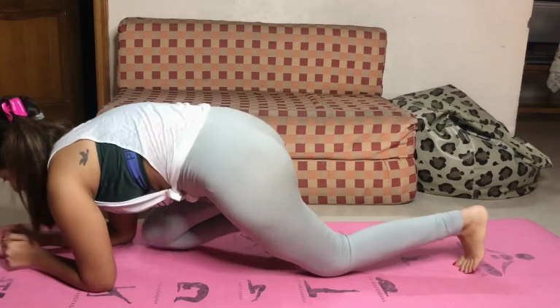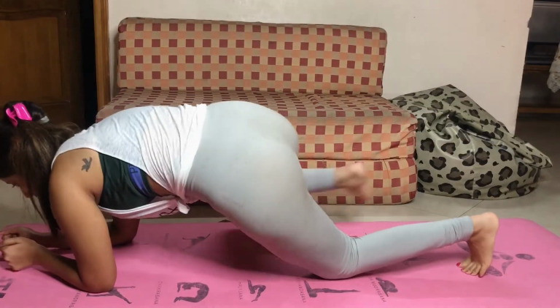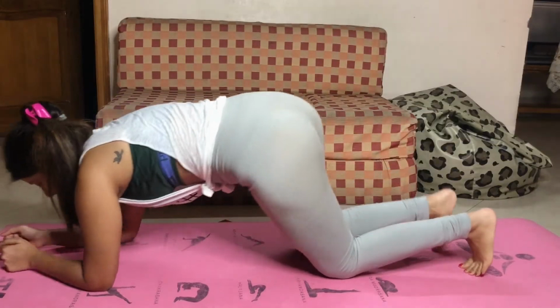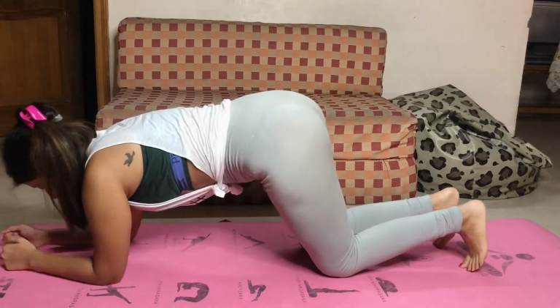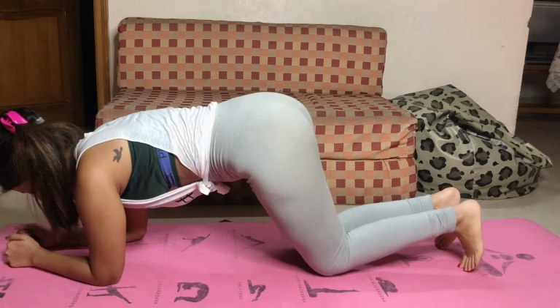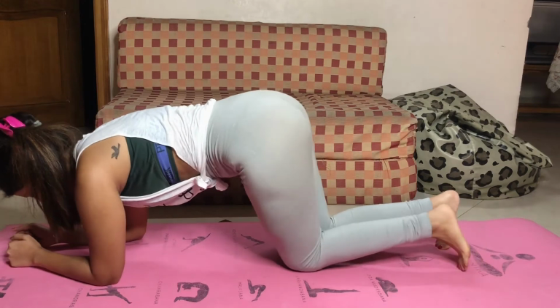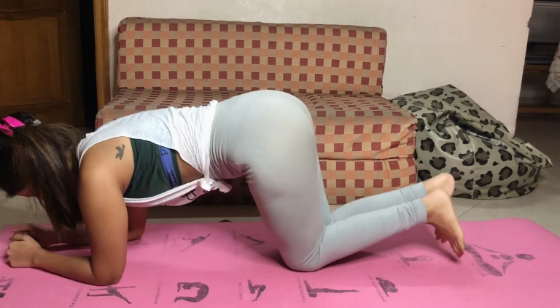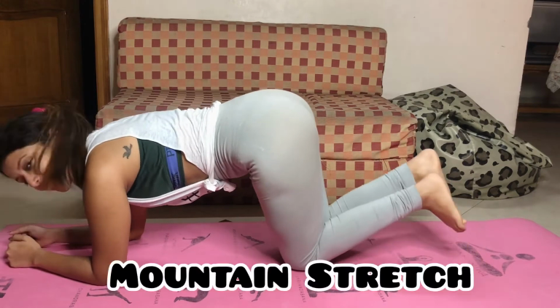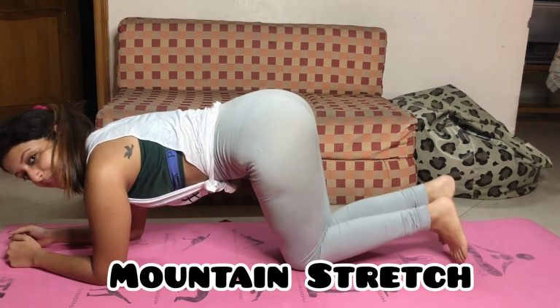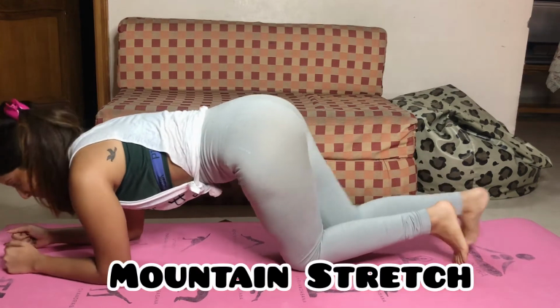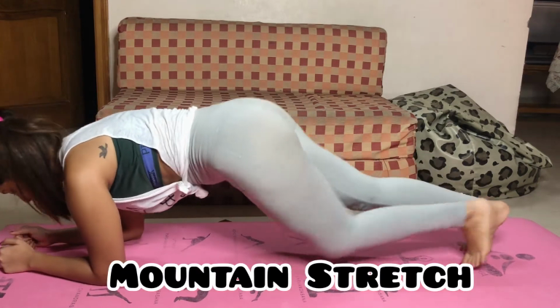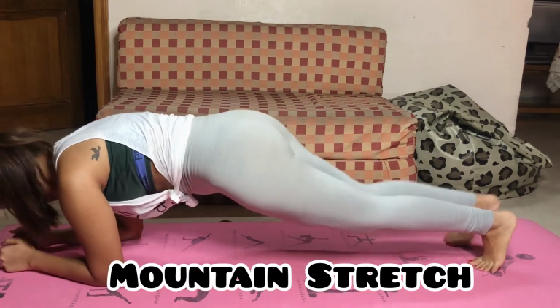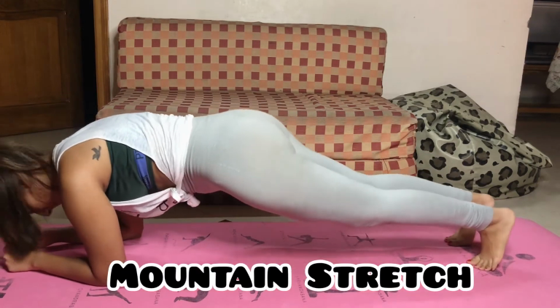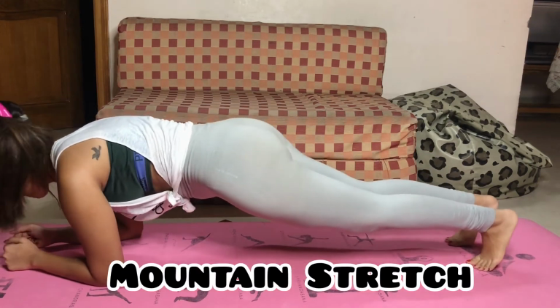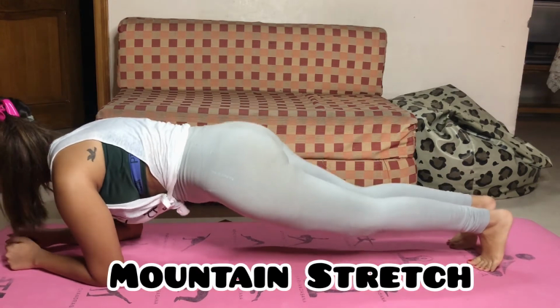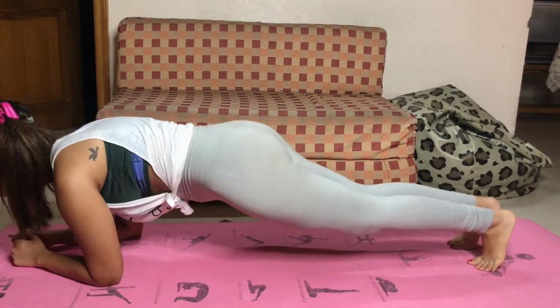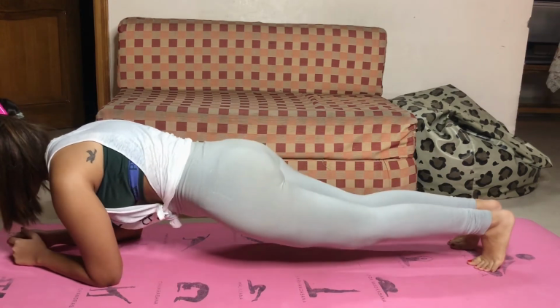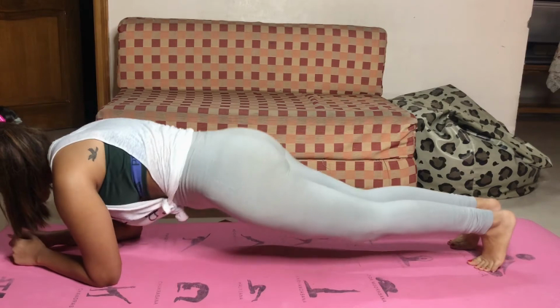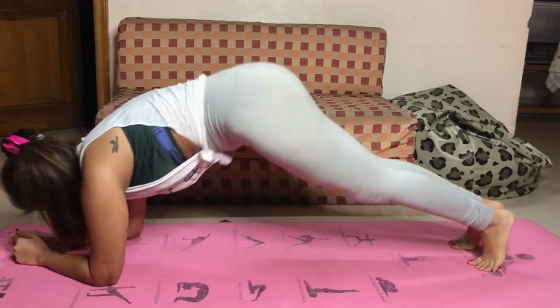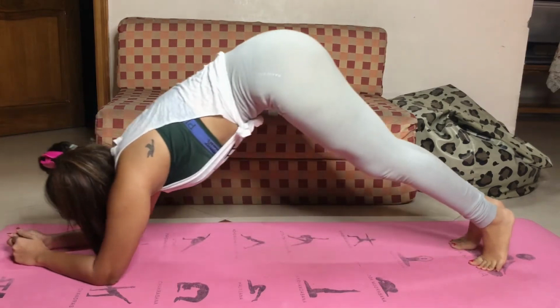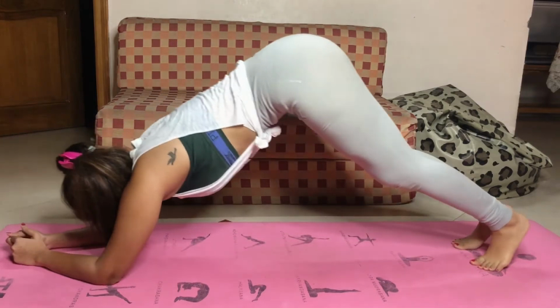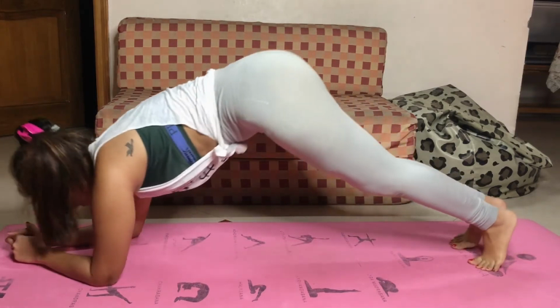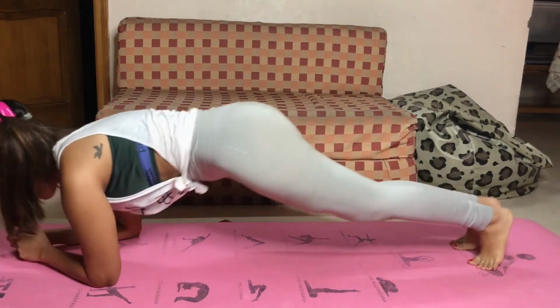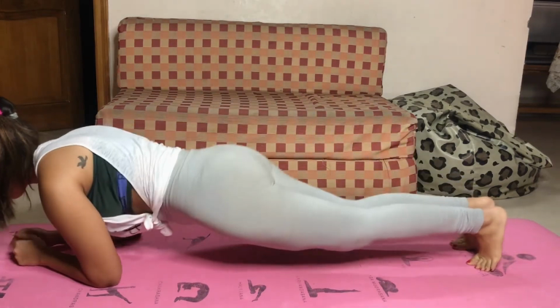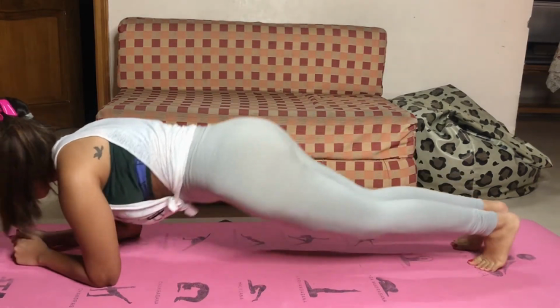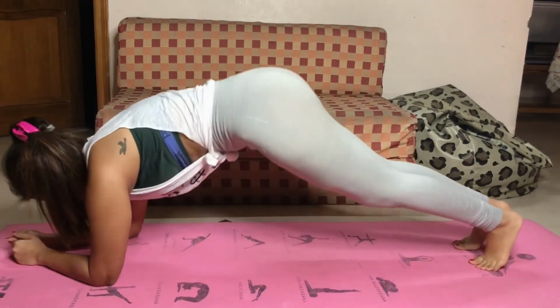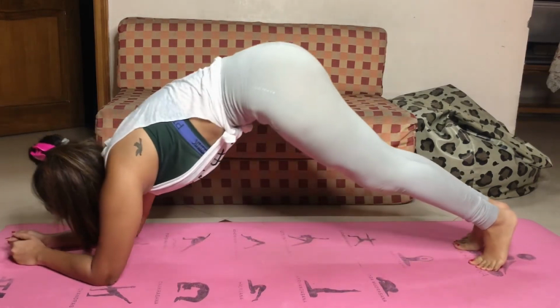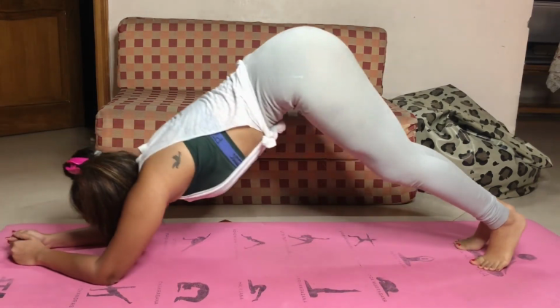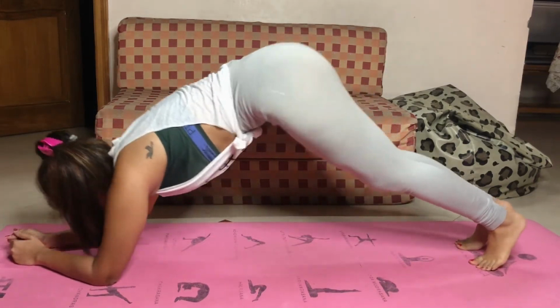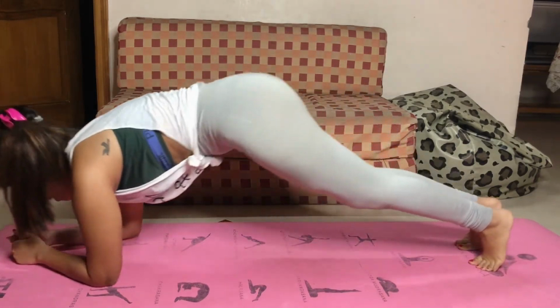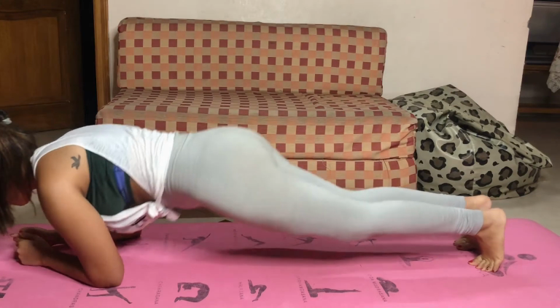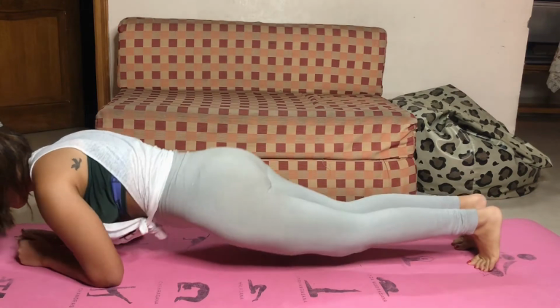Our first exercise is mountain stretch. You have to pull your back at the top and stretch it as much as possible. Try to do 10 to 12 repetitions in one set.